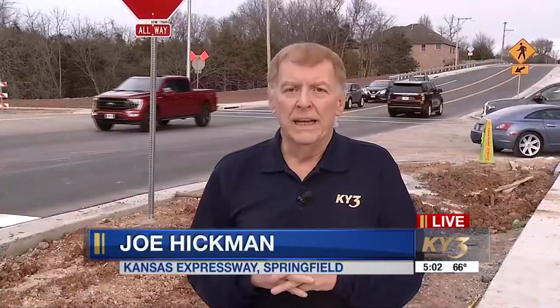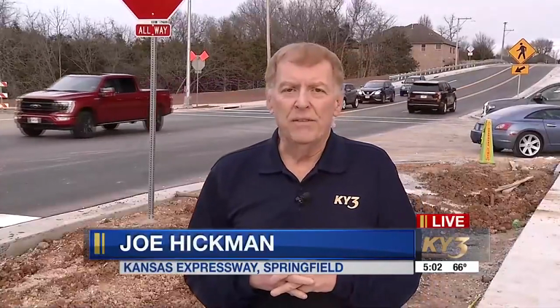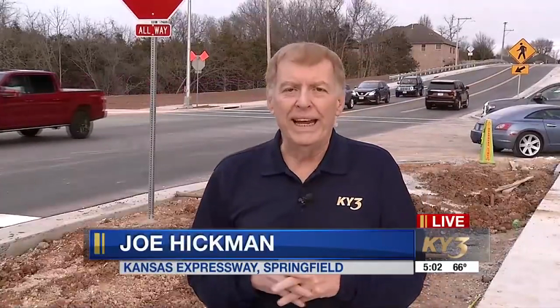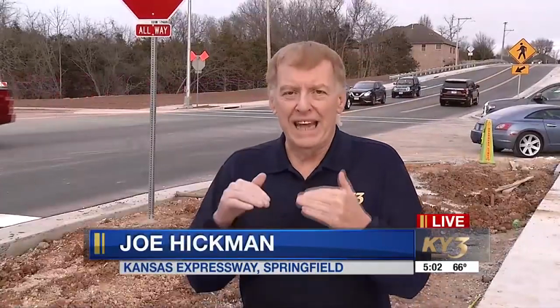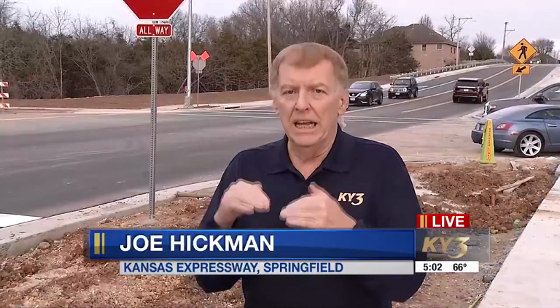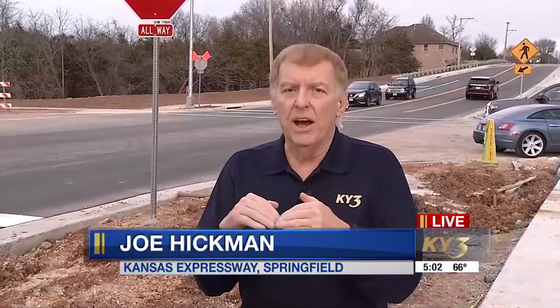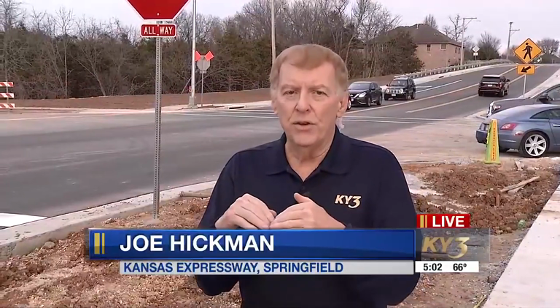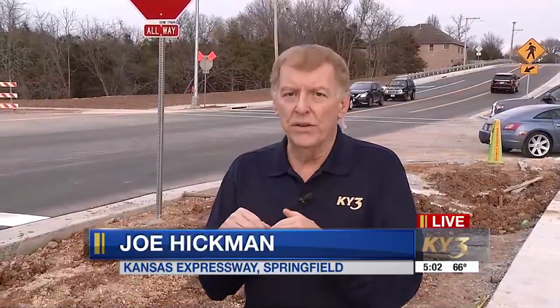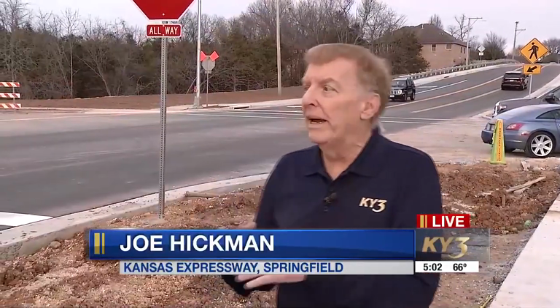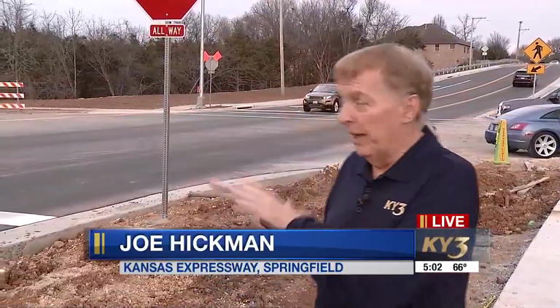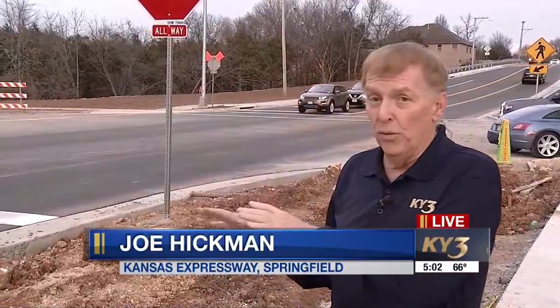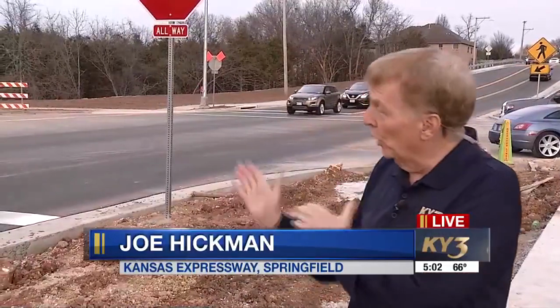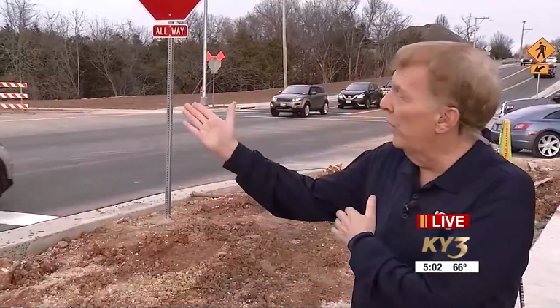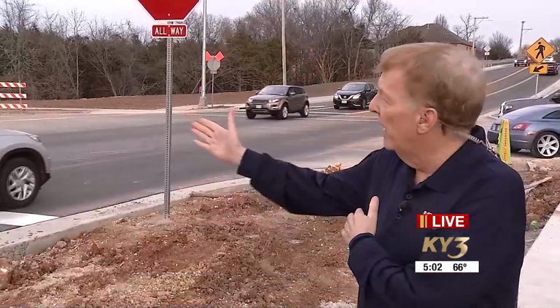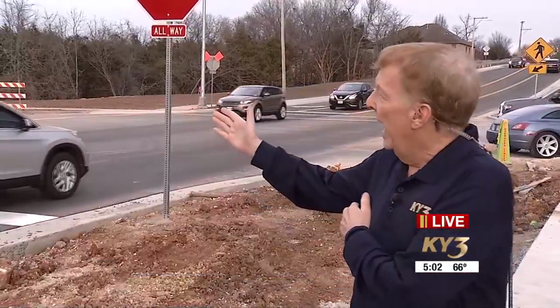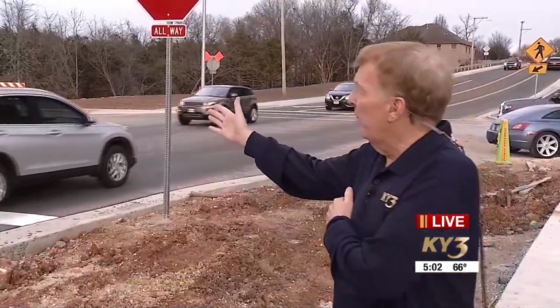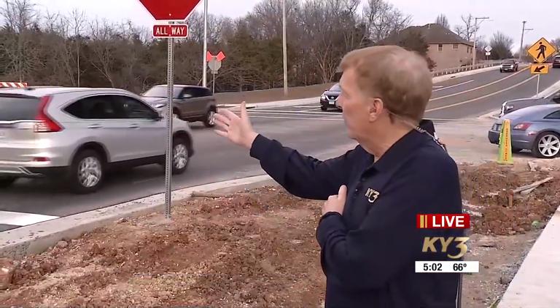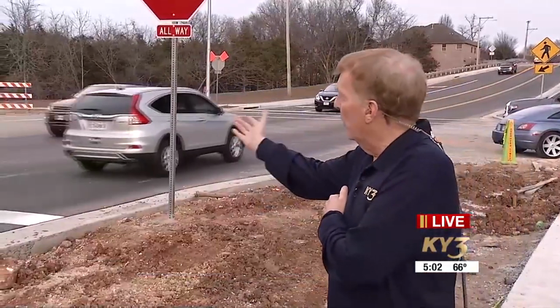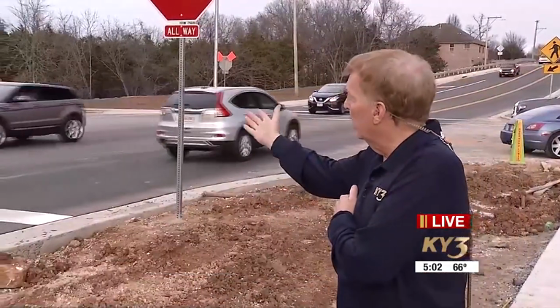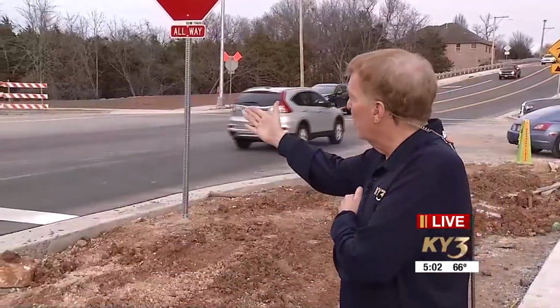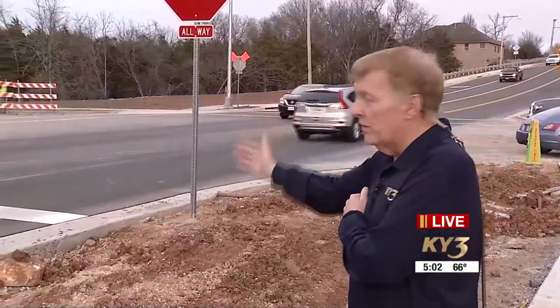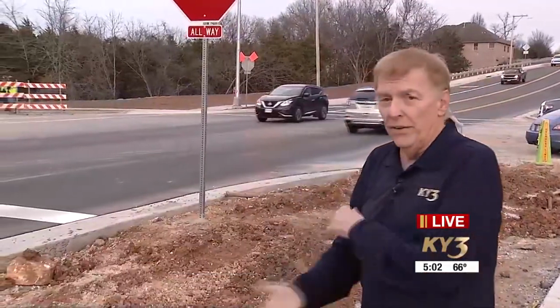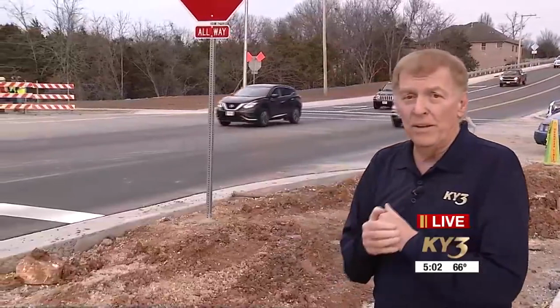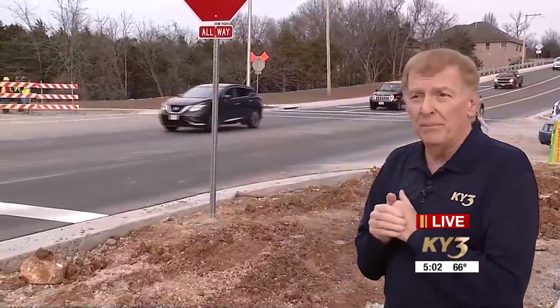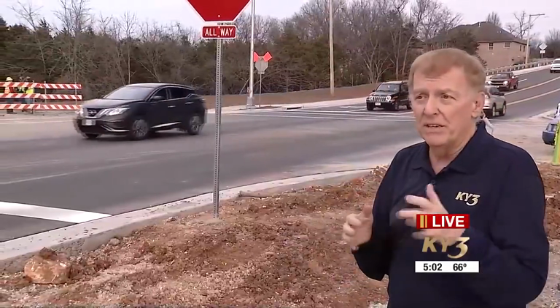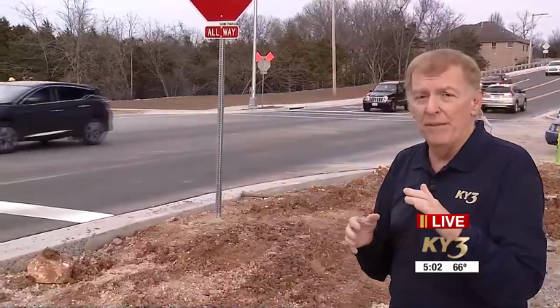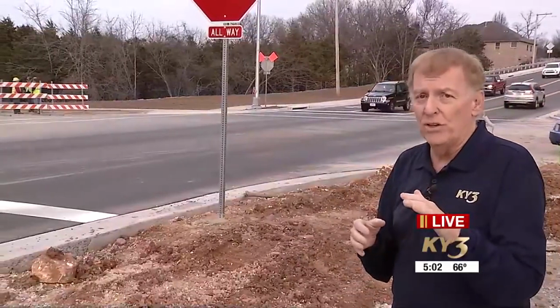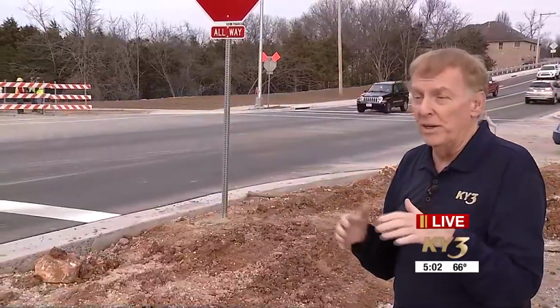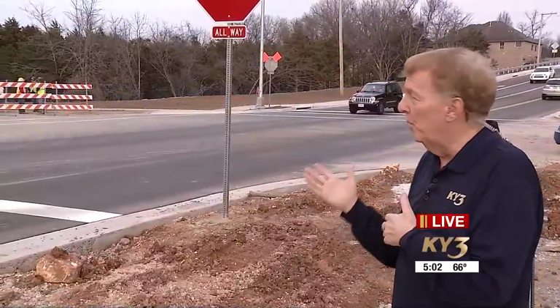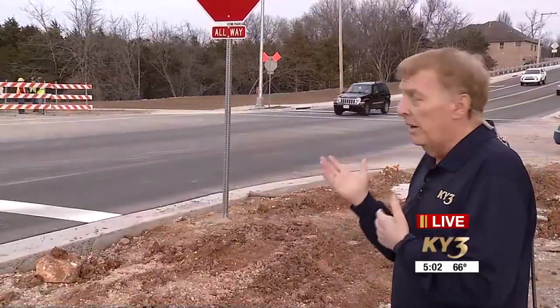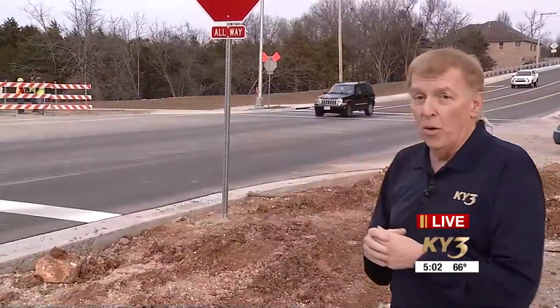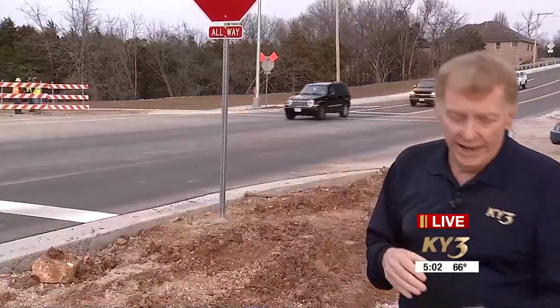We're looking at the tail end of this new section they're opening here at Plainview Road. We're looking to the north, and at some point those guys are going to take those stanchions down and they're going to open this thing up. They said sometime after rush hour, so we assume not for a while yet.